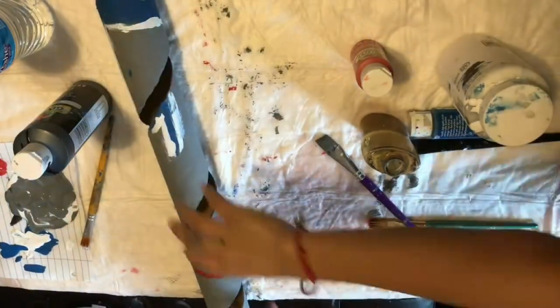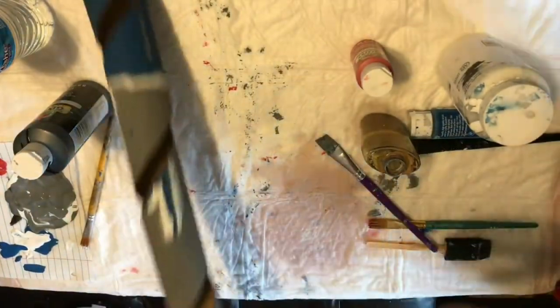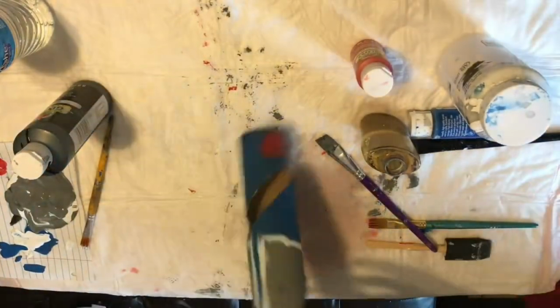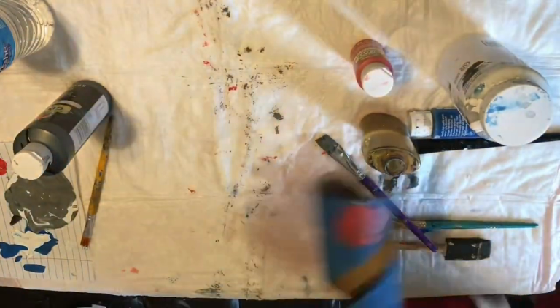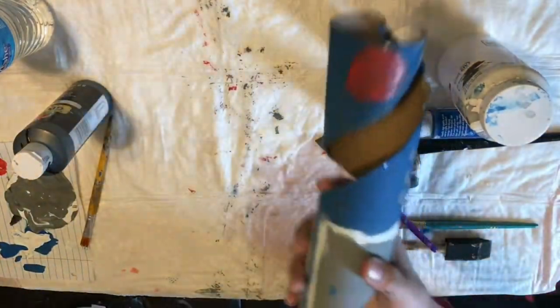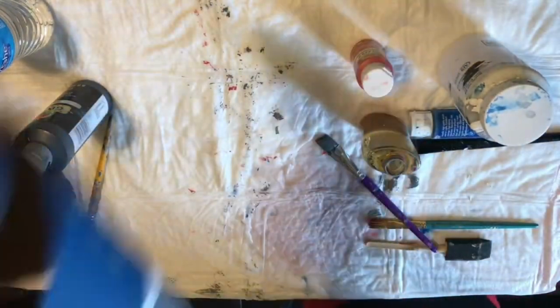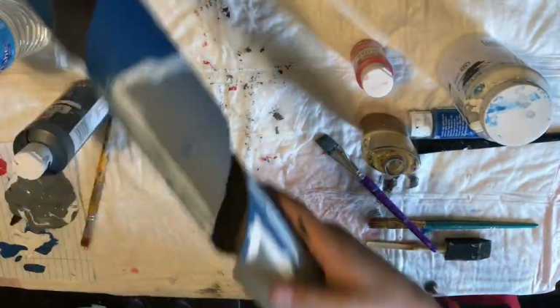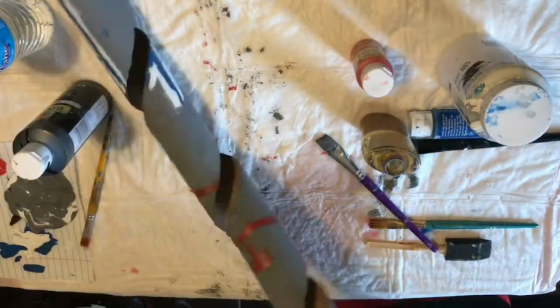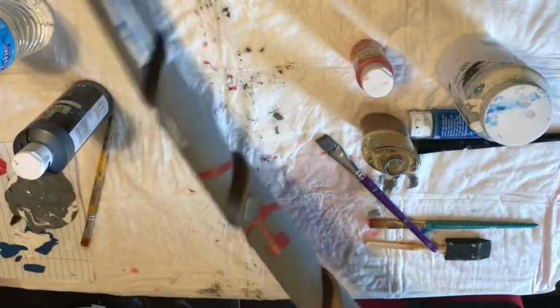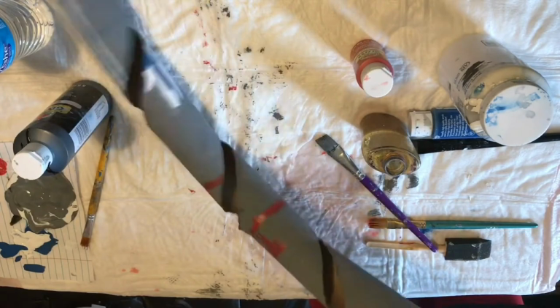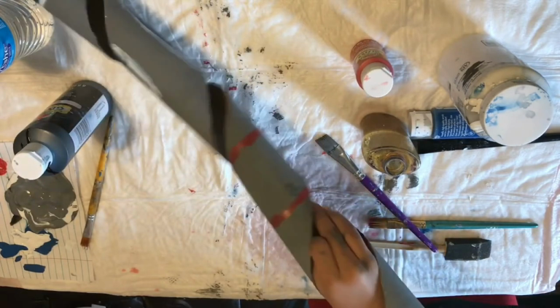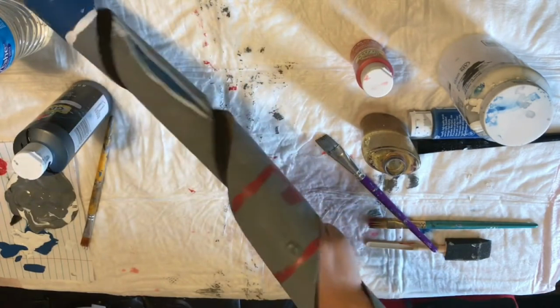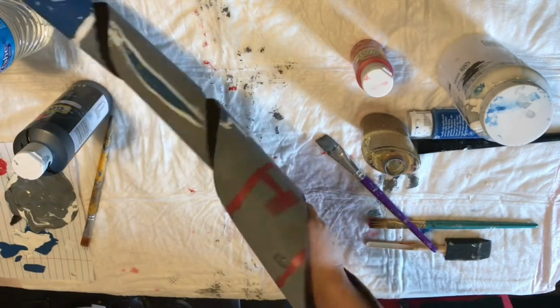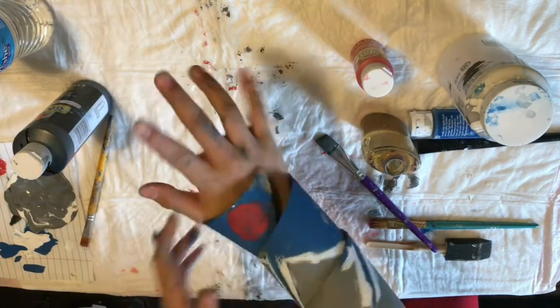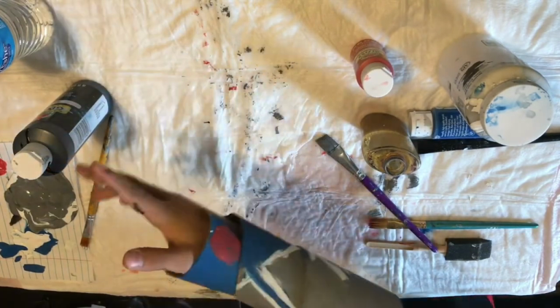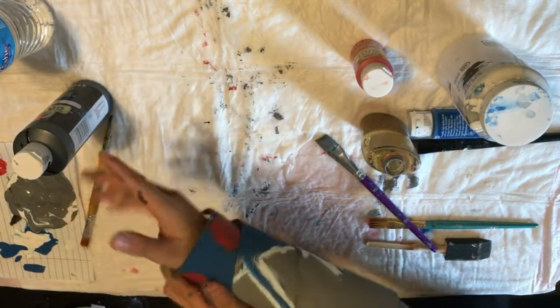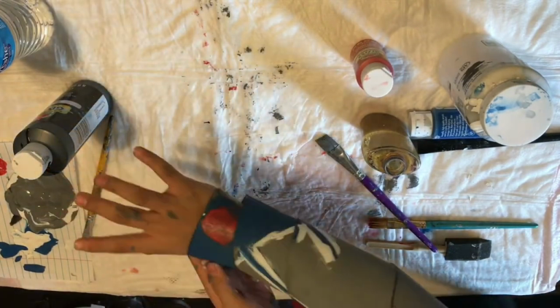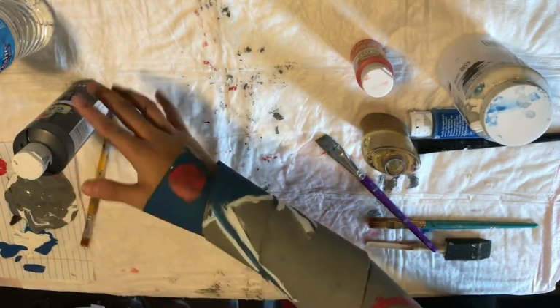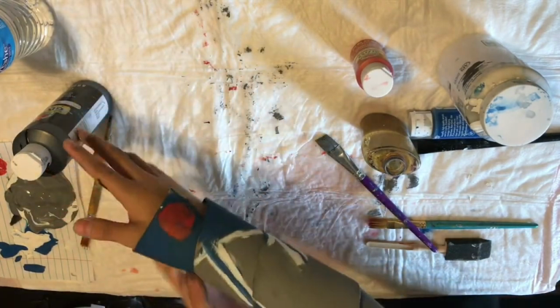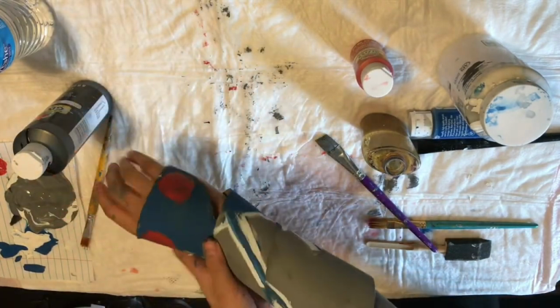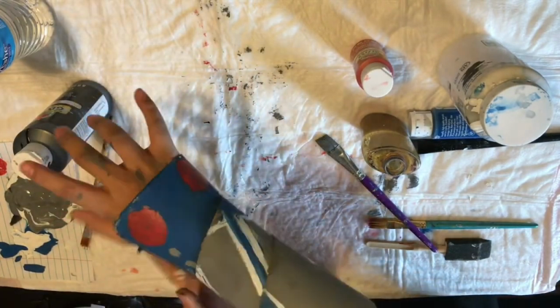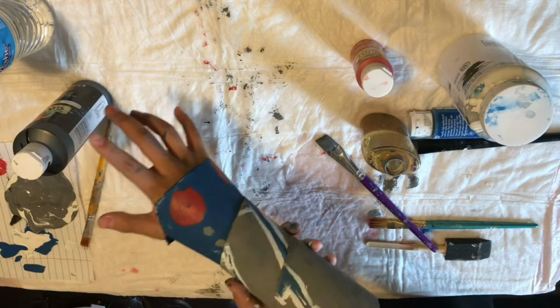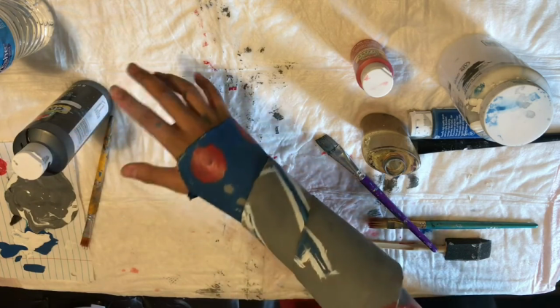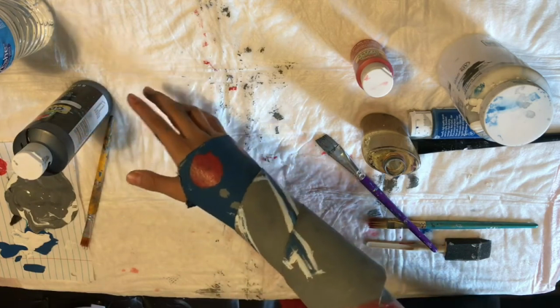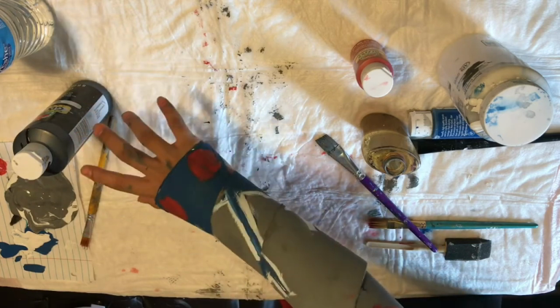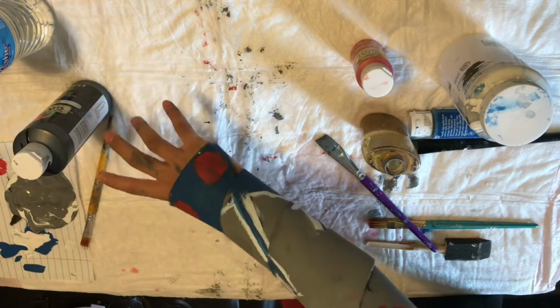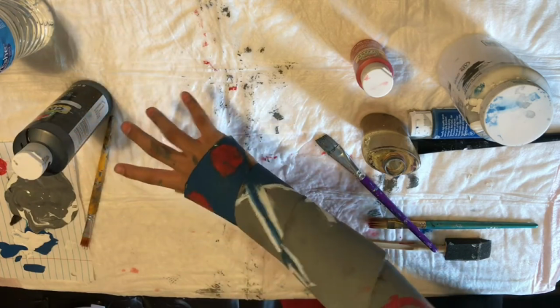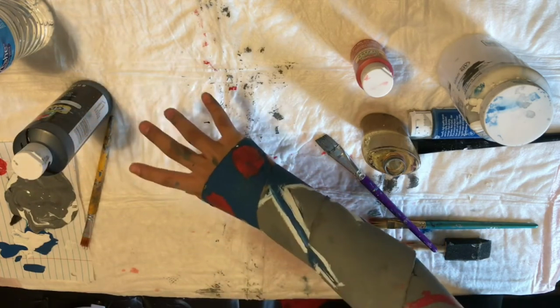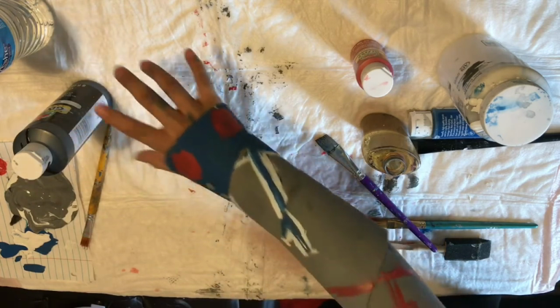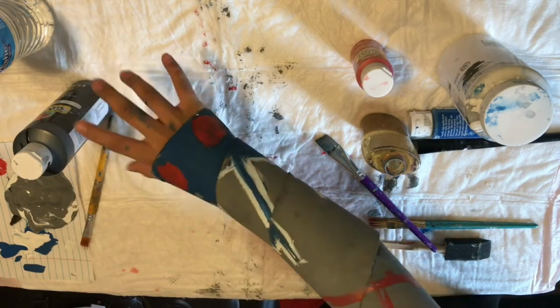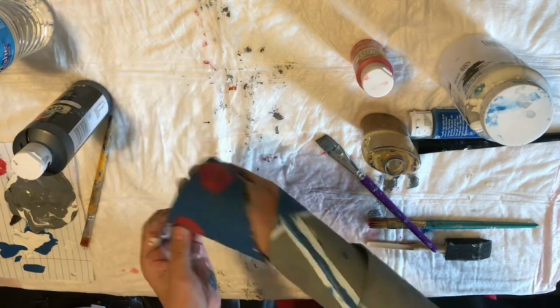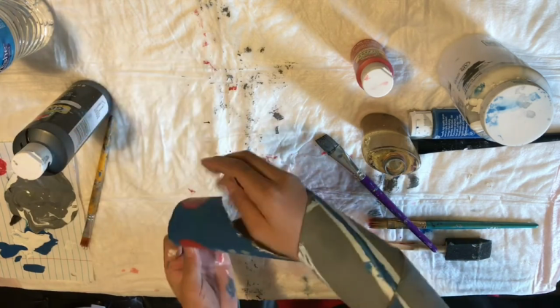So here is the finished product. If I just put on my arm, it literally looks like a cyborg, but it doesn't look too good. Okay, on to the other arm.